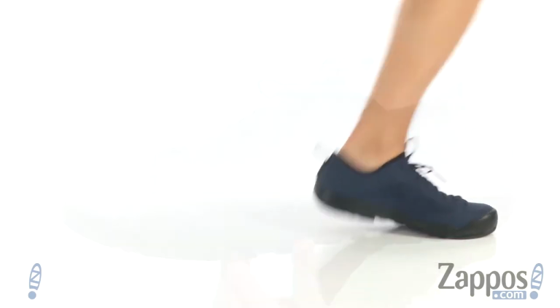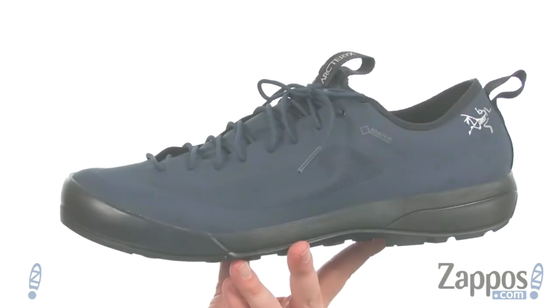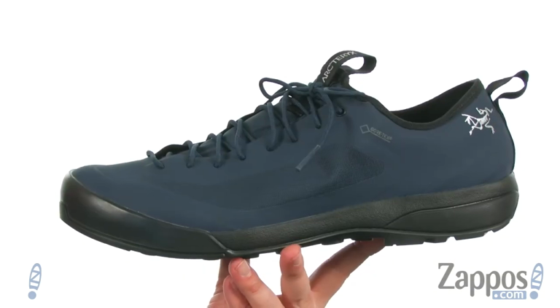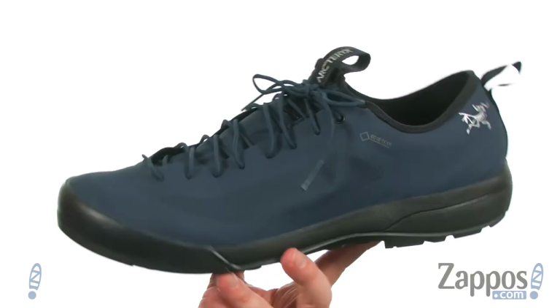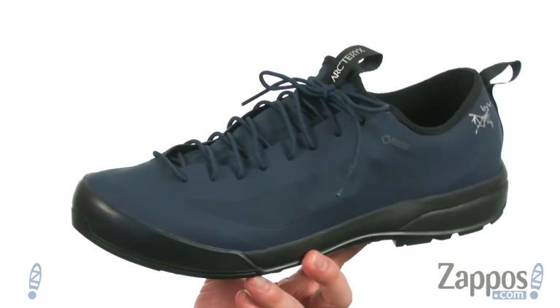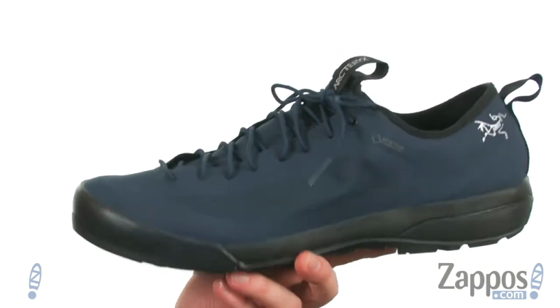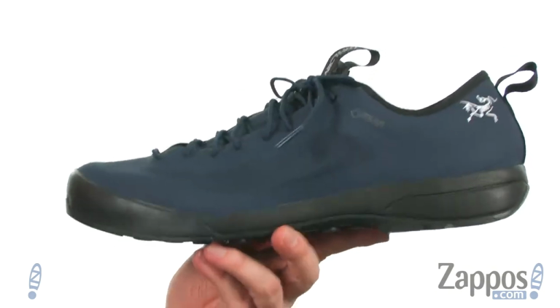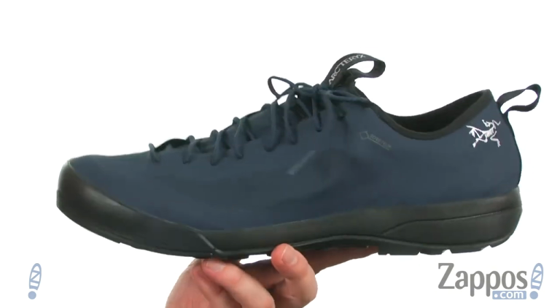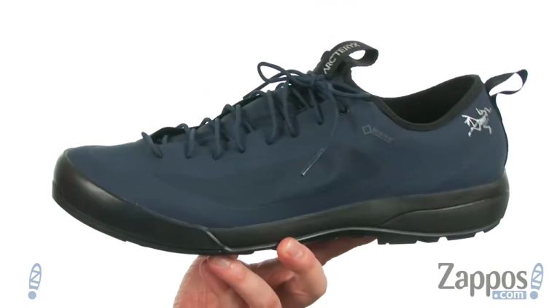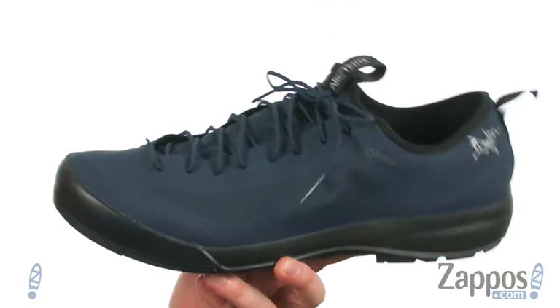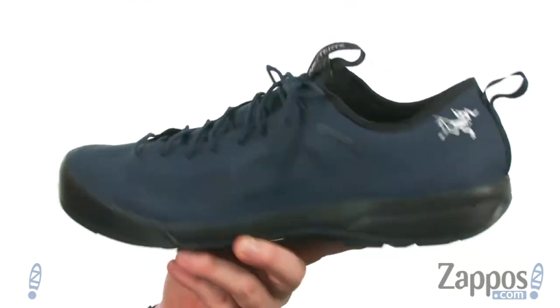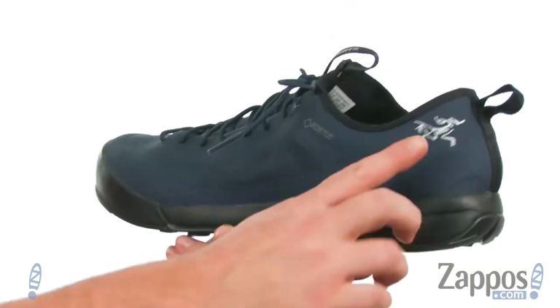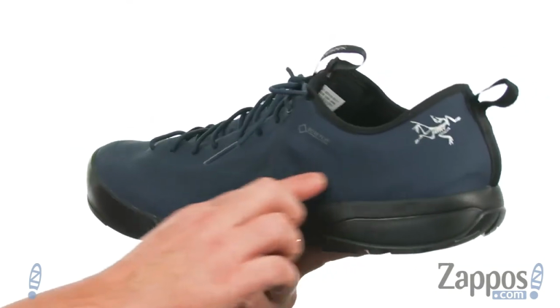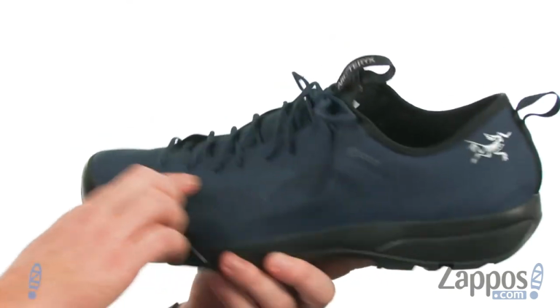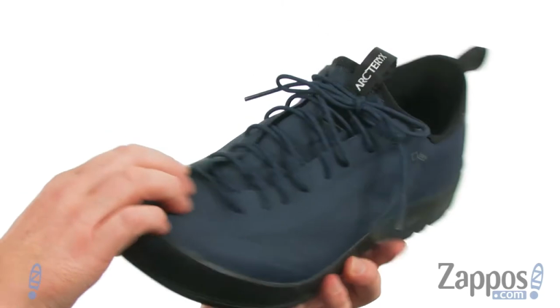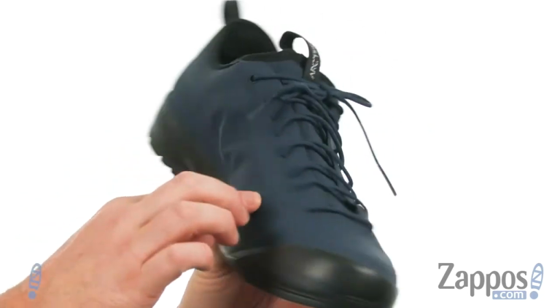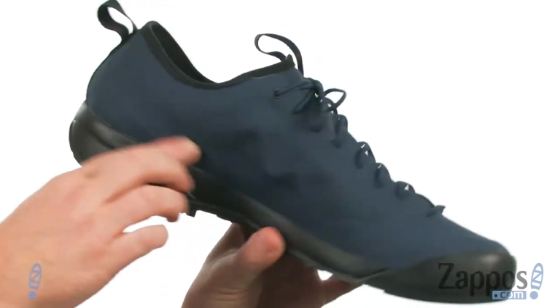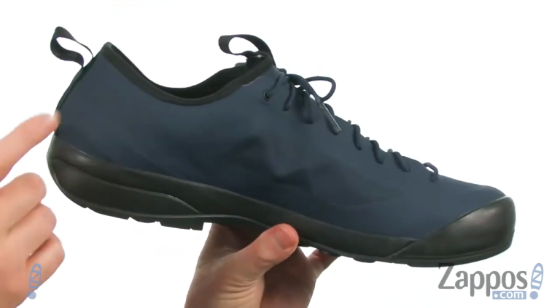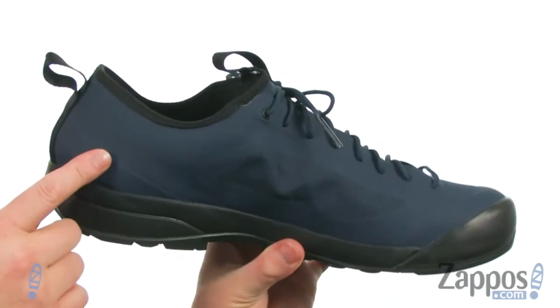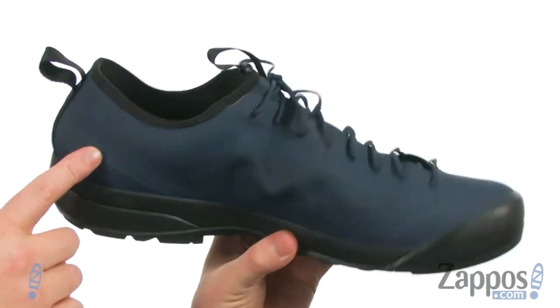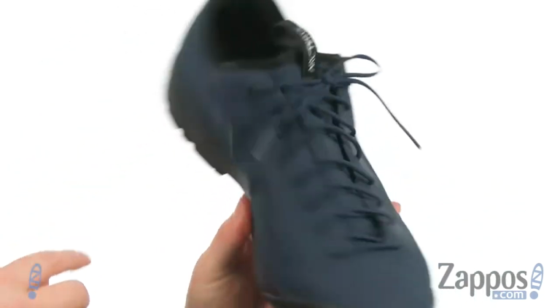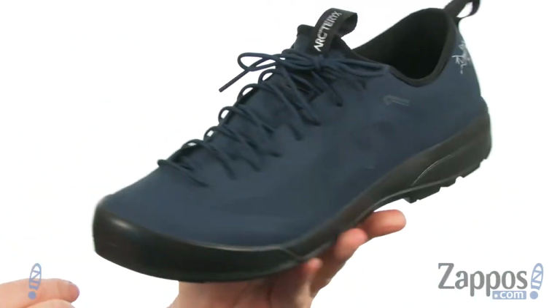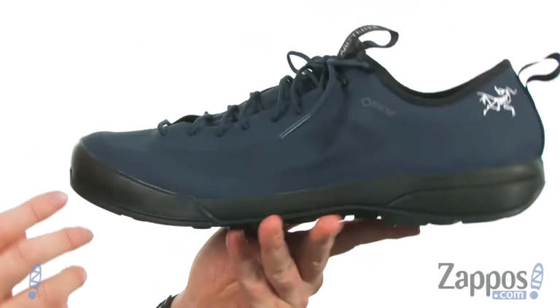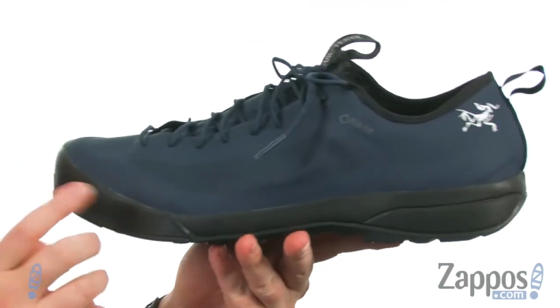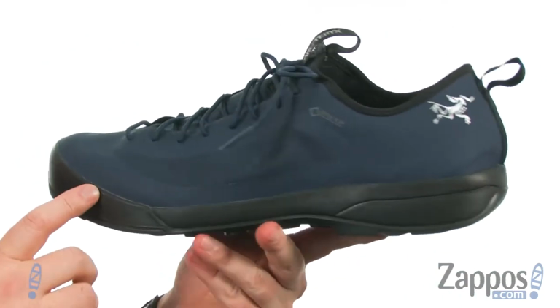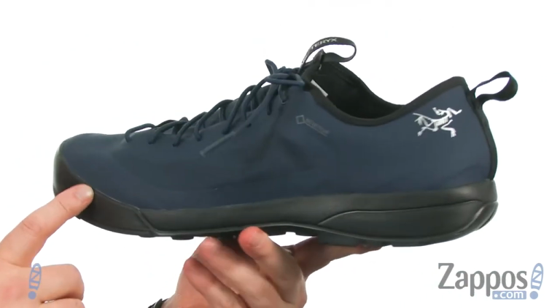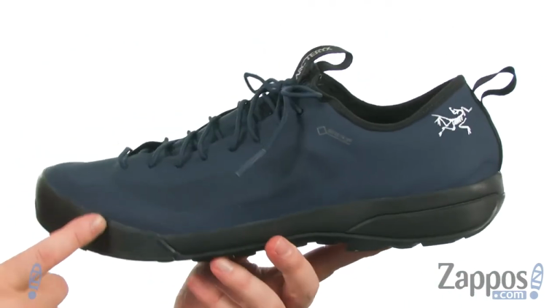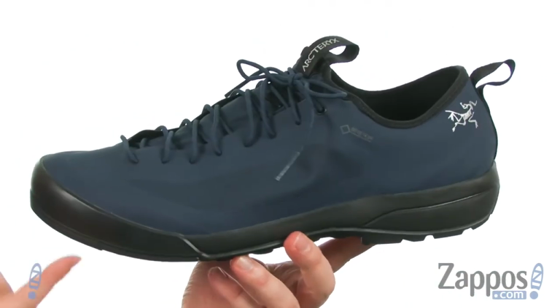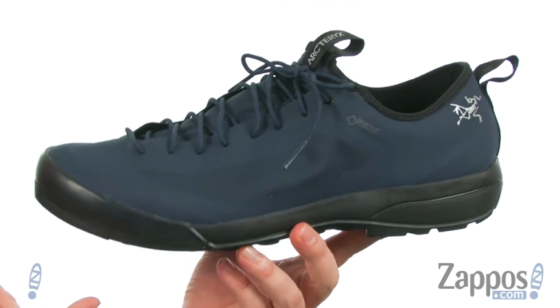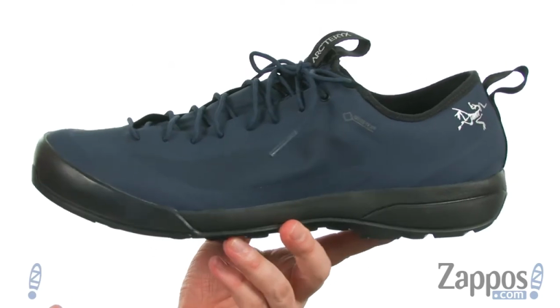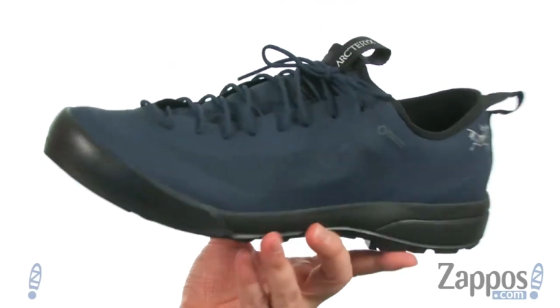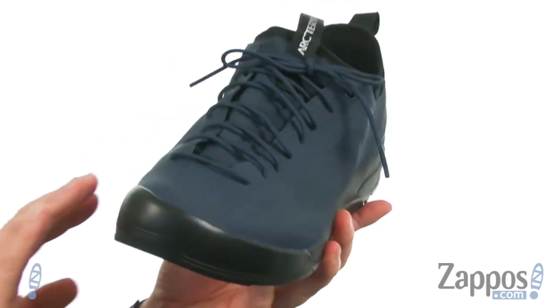These approach shoes have been designed to be very lightweight and packable. They've got a seamless upper design with a Gore-Tex membrane on the inside to keep your feet completely dry while still allowing them to breathe.